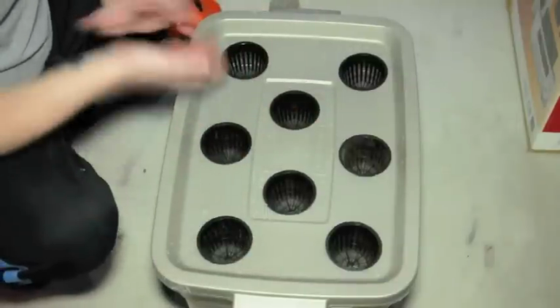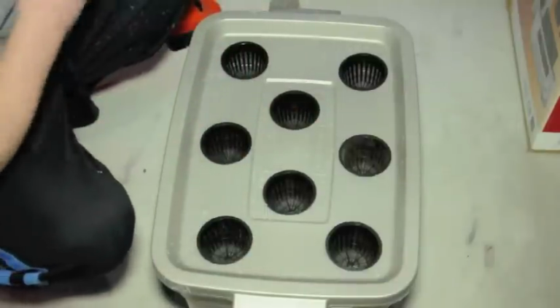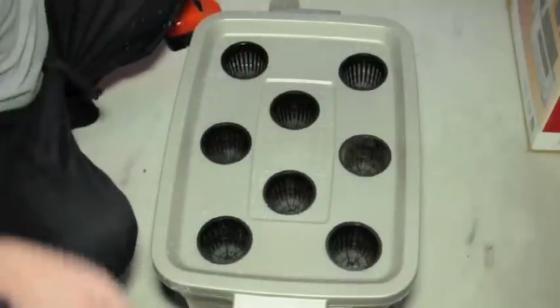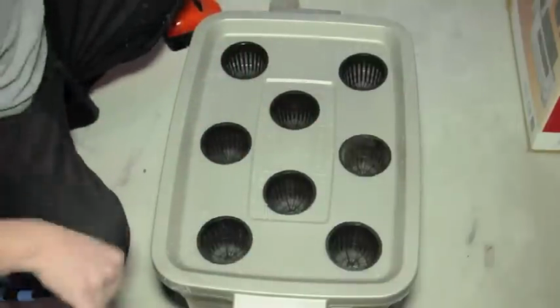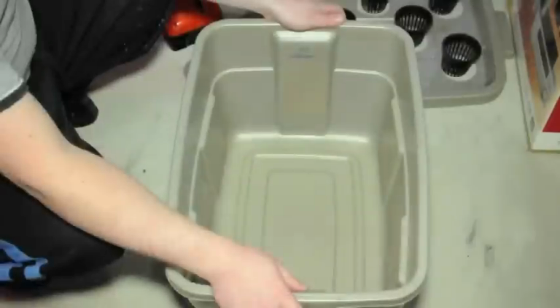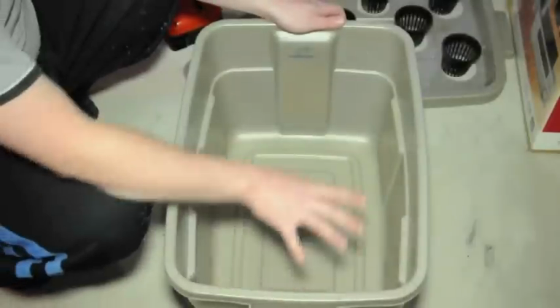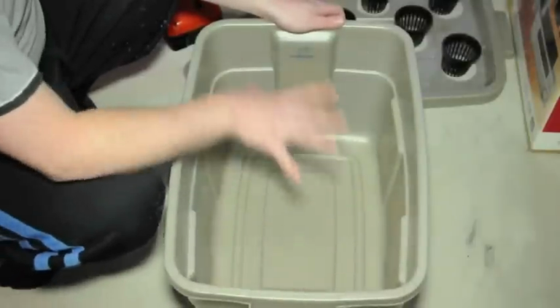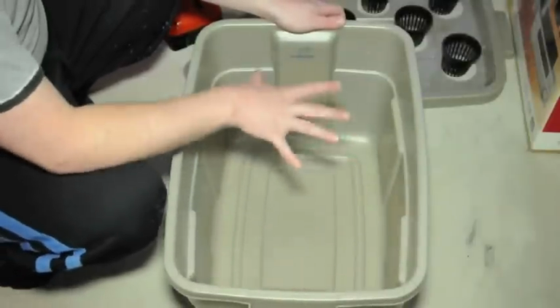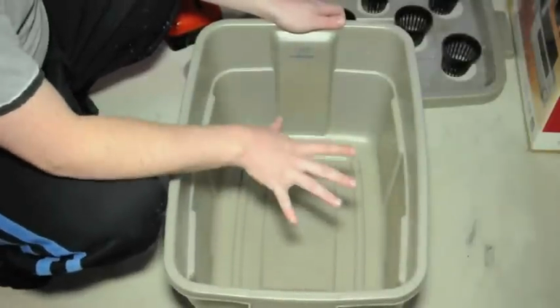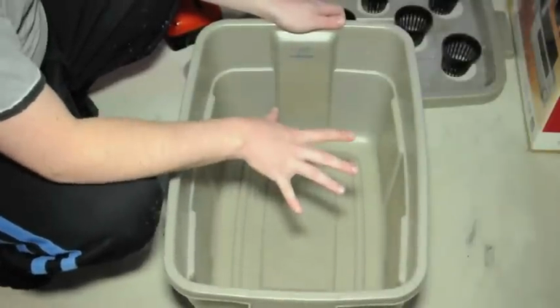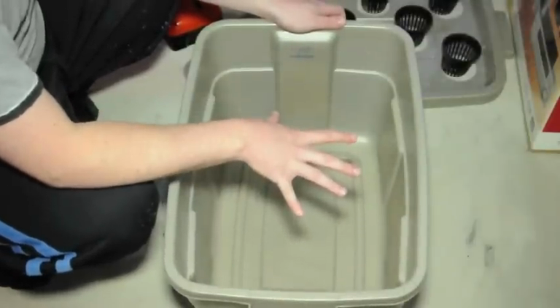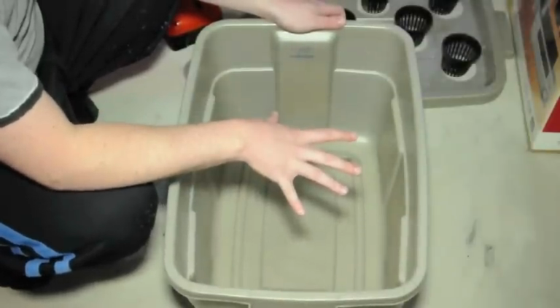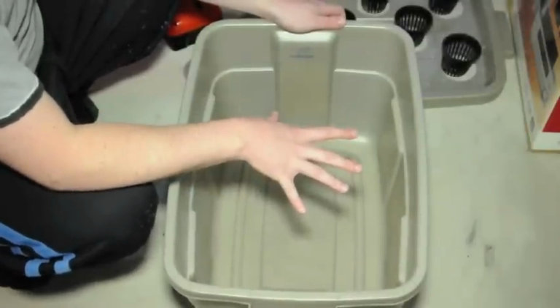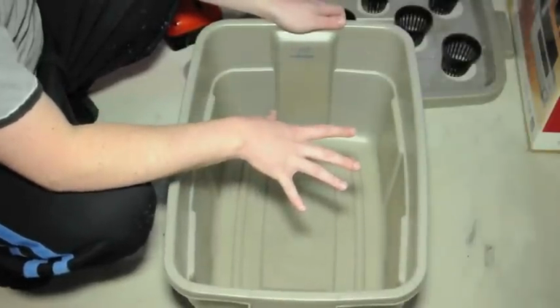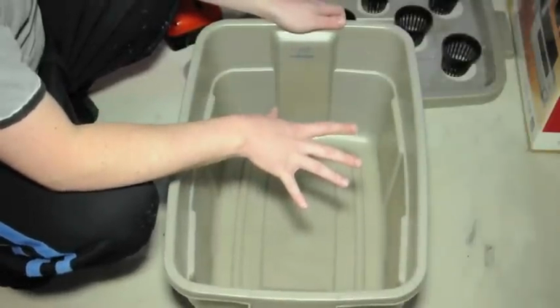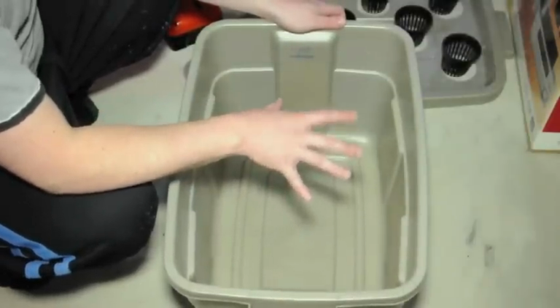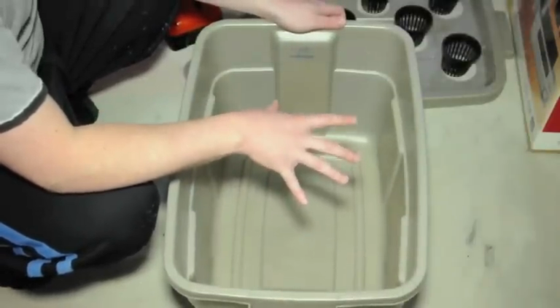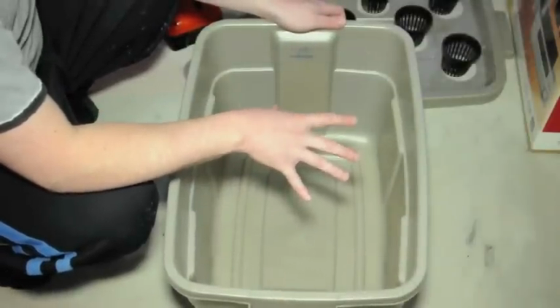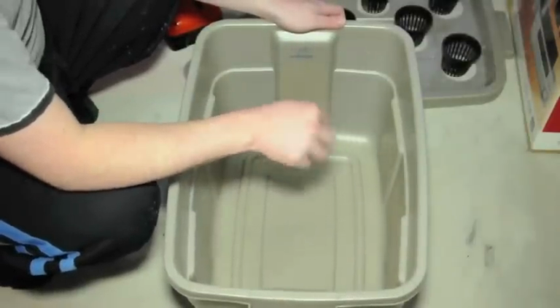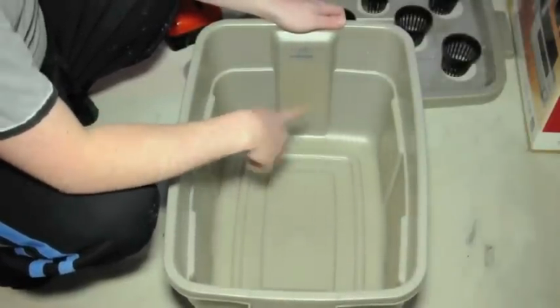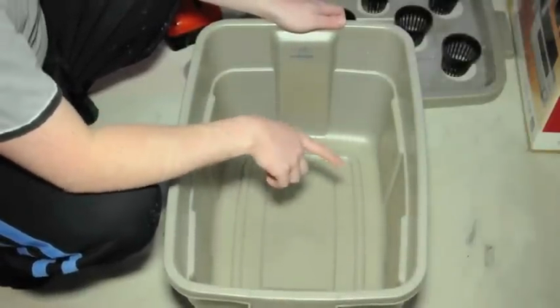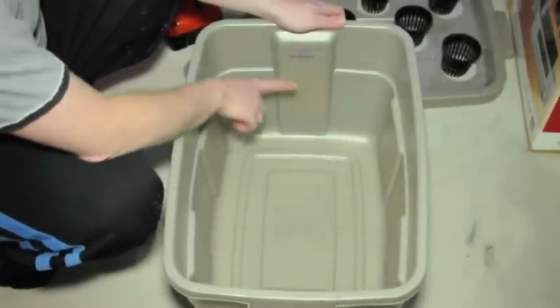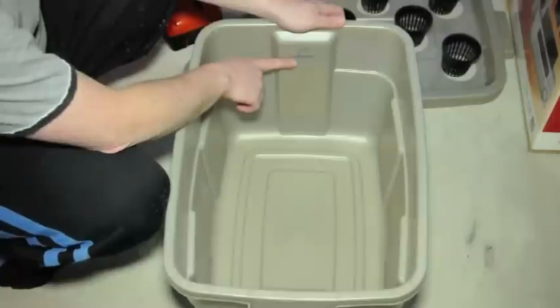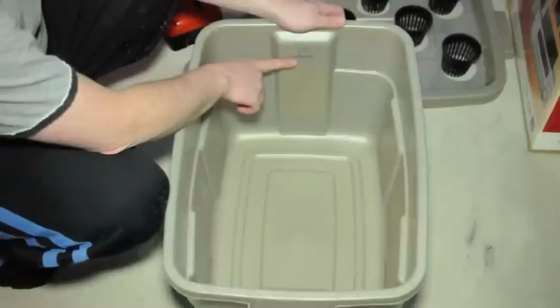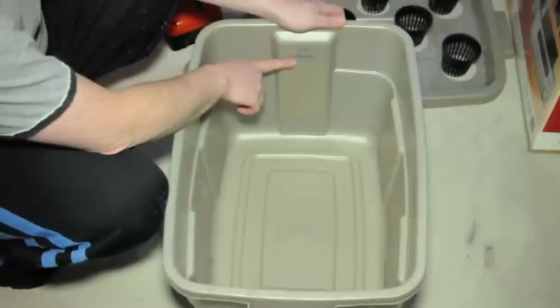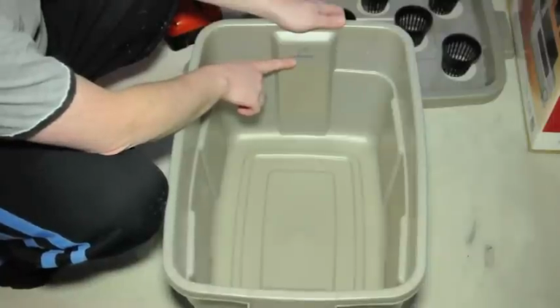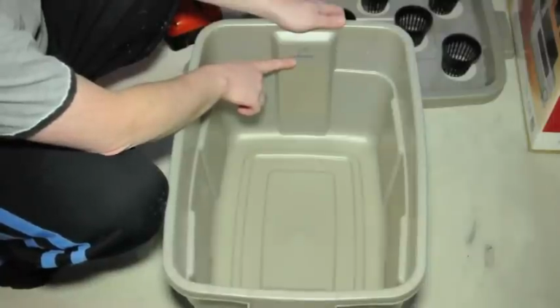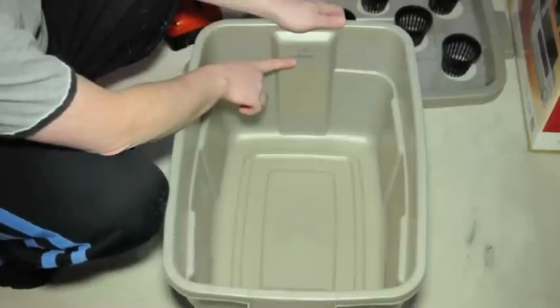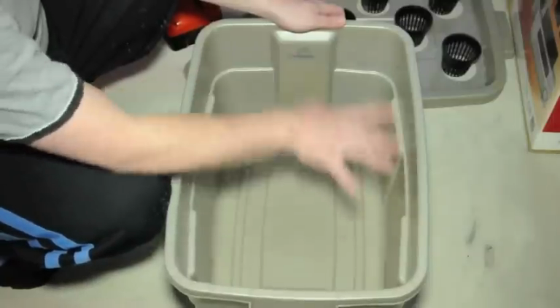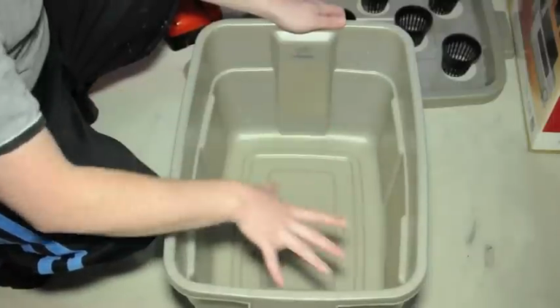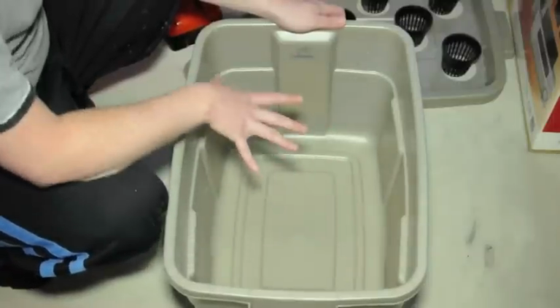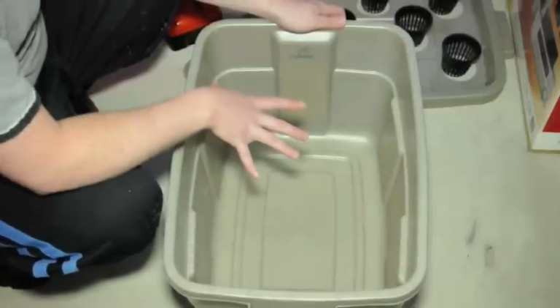Now you can see that we have a base and it'll fit every single one of our net pots — like so. Inside of this we're going to have the nutrient water, and we're going to fill to the 44-liter line. So the nutrient water is going to sit in here.